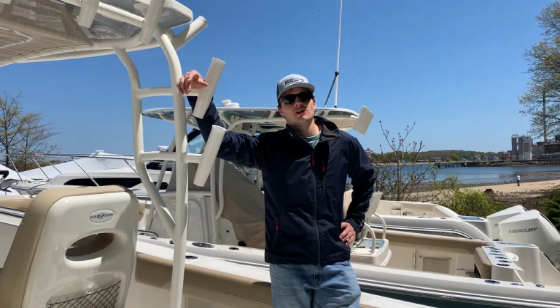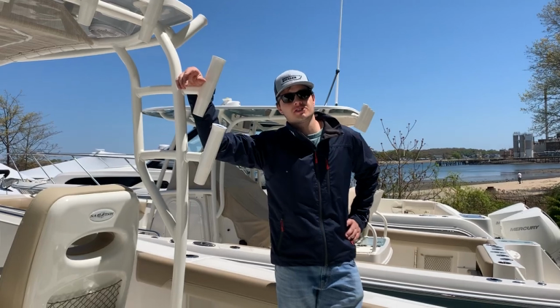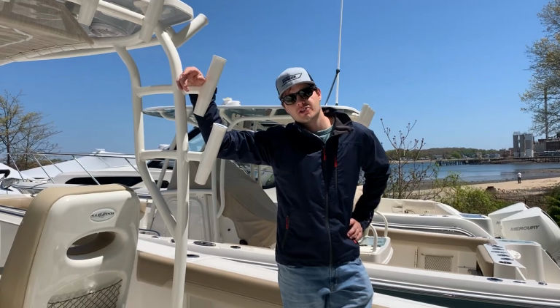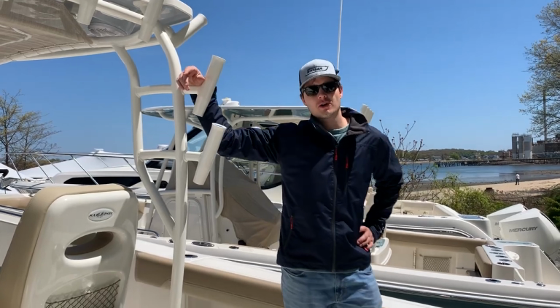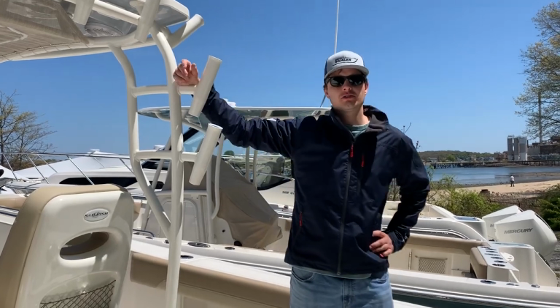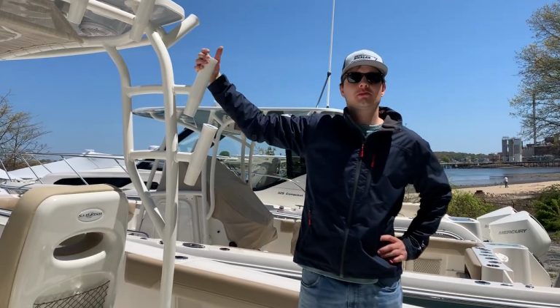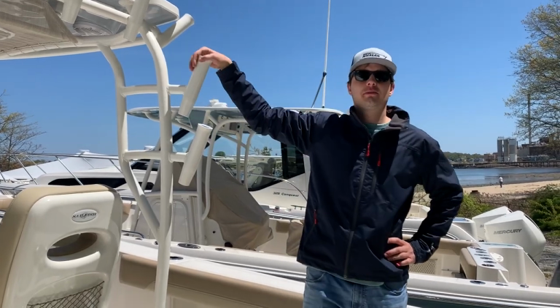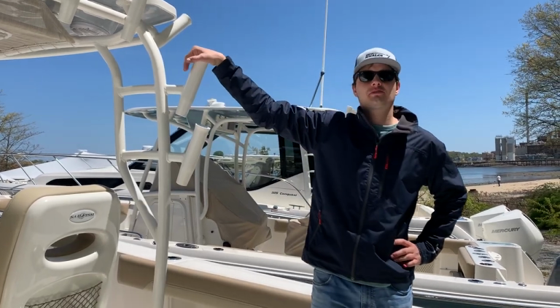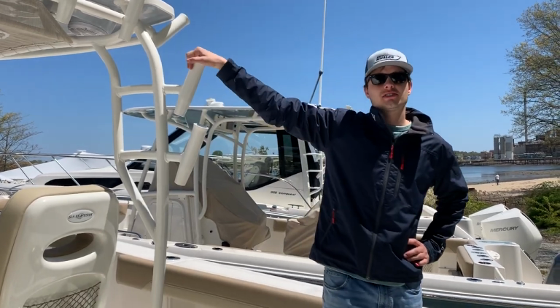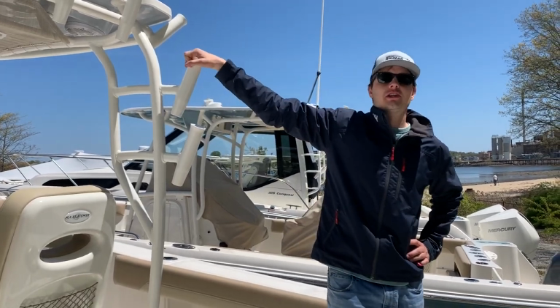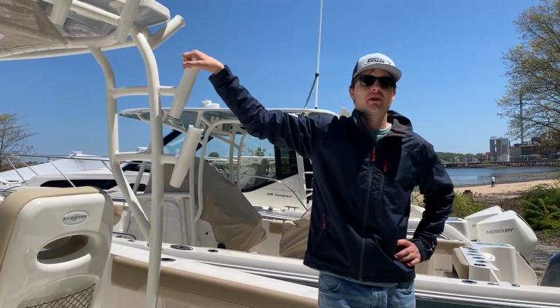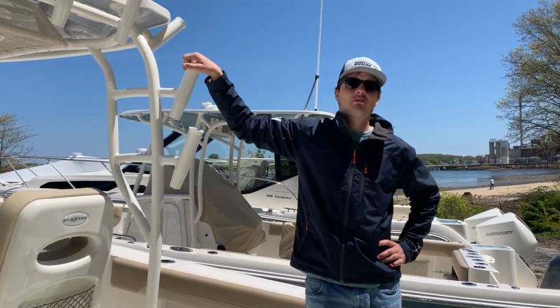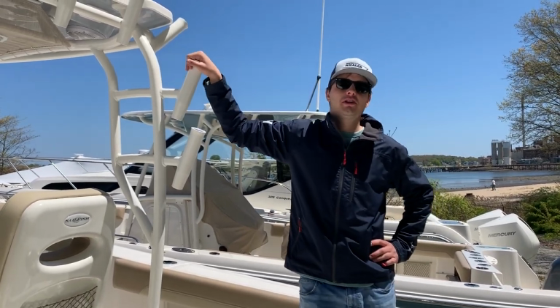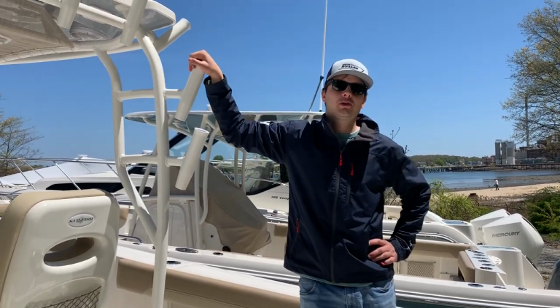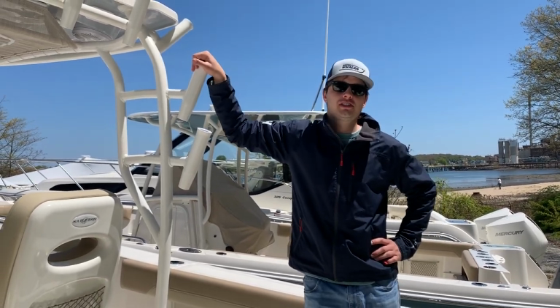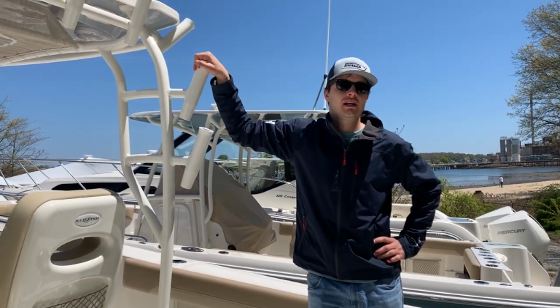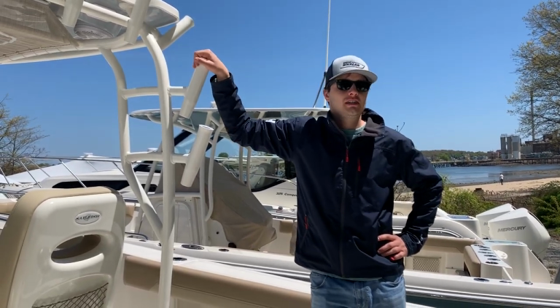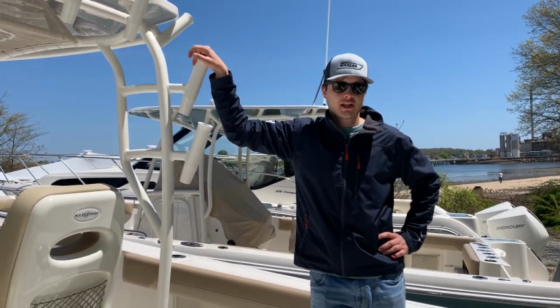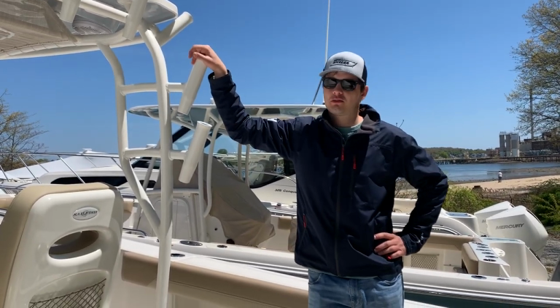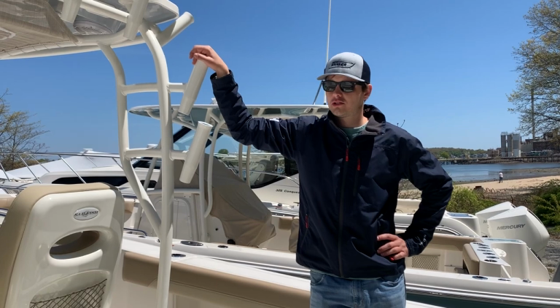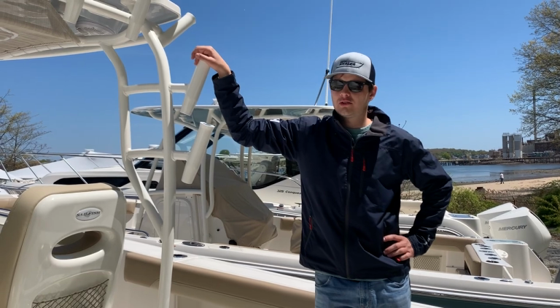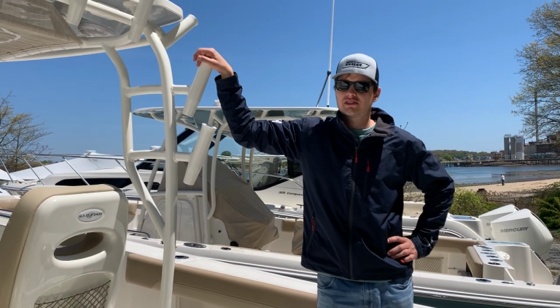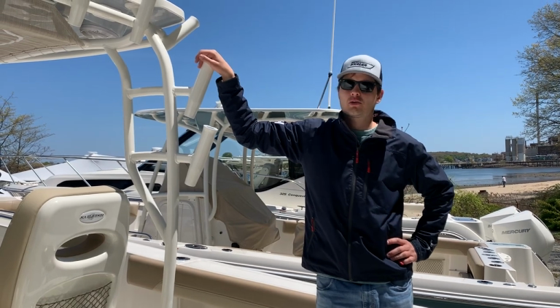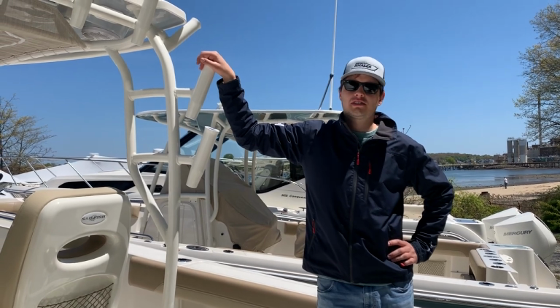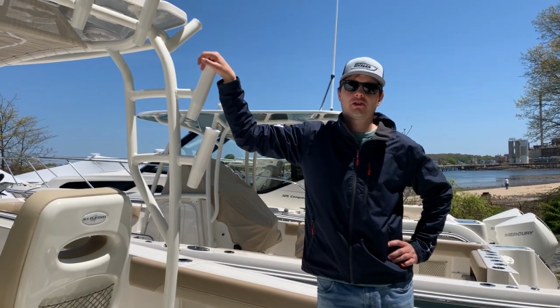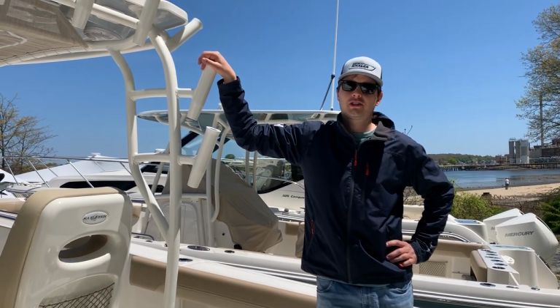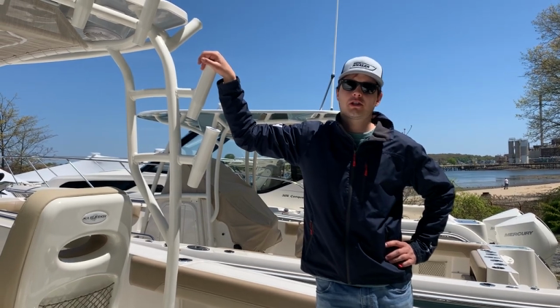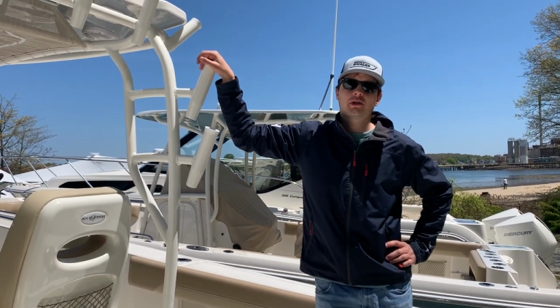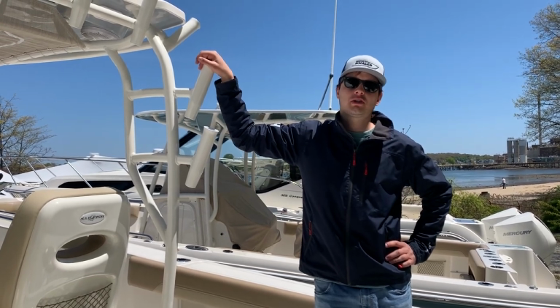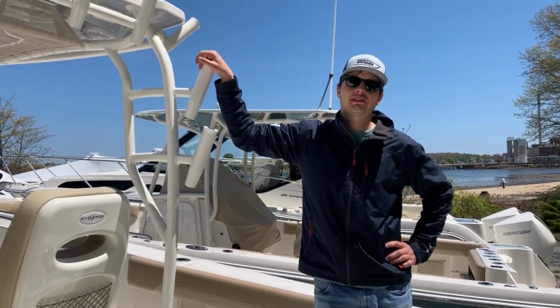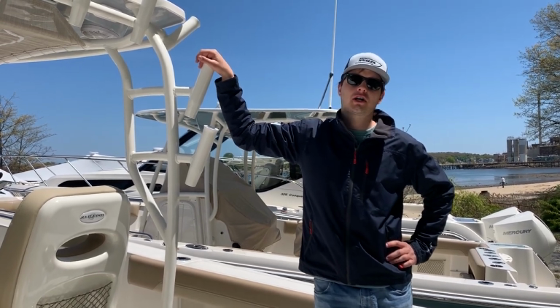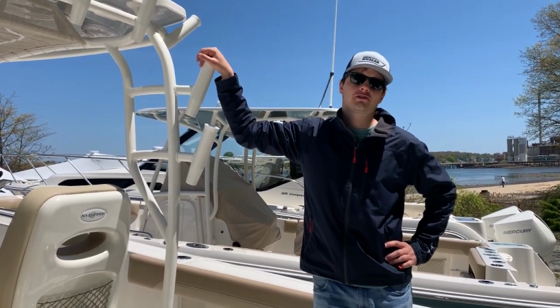Hello, this is Theo Marshall, a MarineMax Boston here at Bay Point Marina in Quincy, and today we're aboard the 2020 Sailfish 320 Center Console.